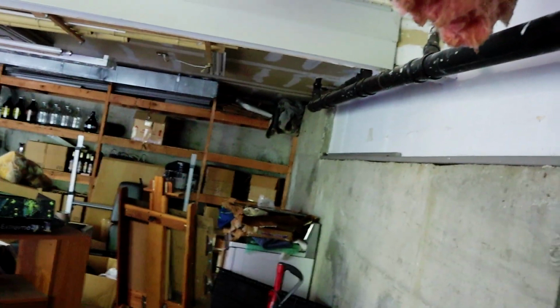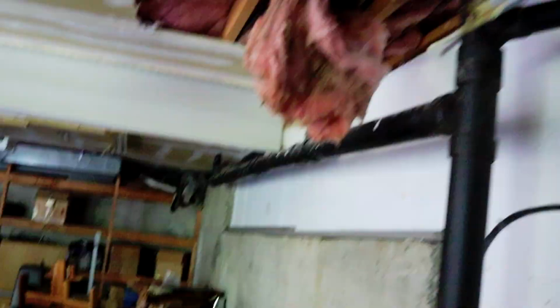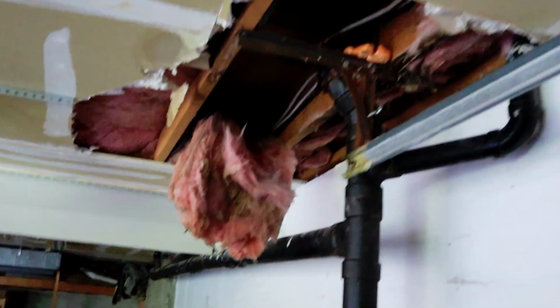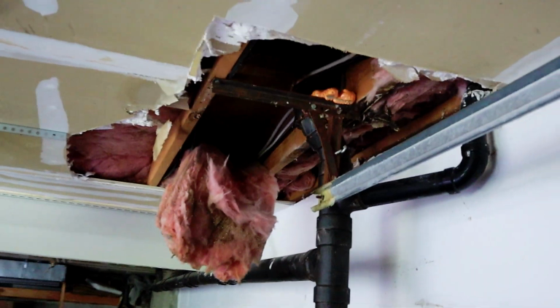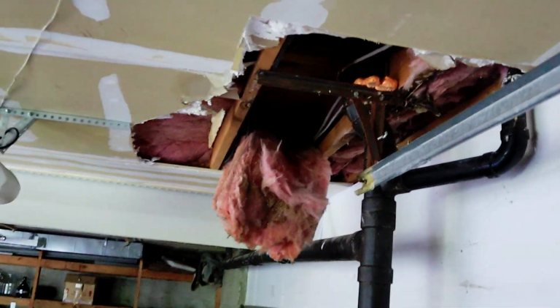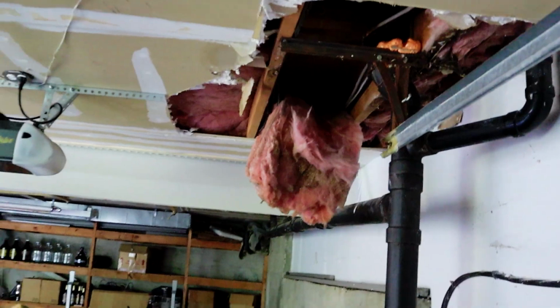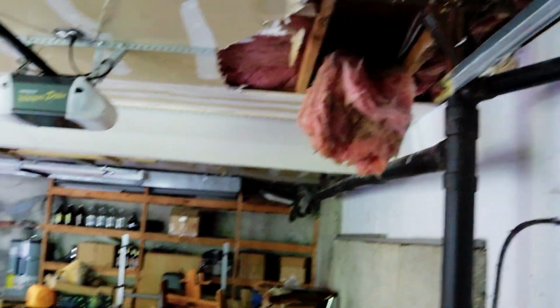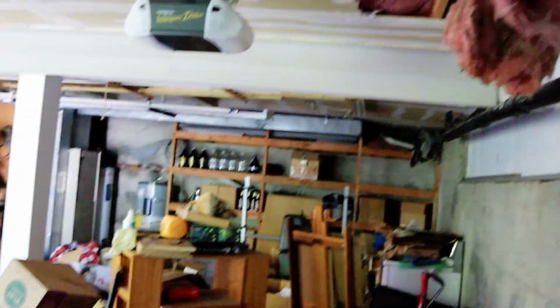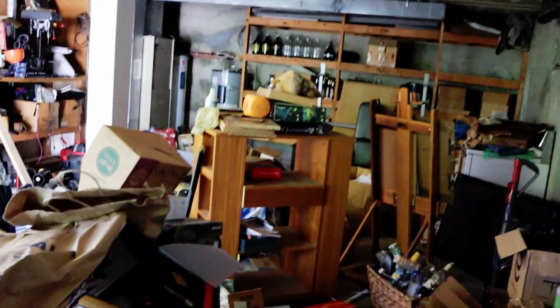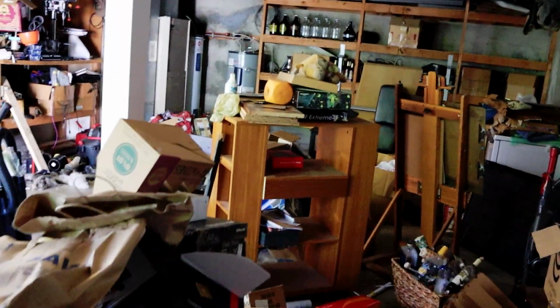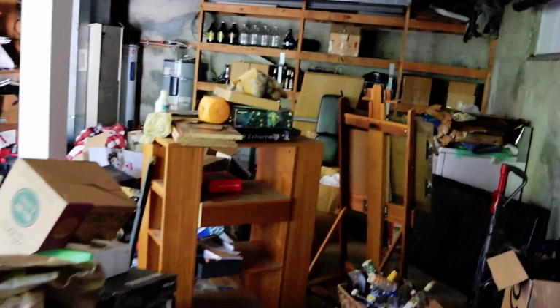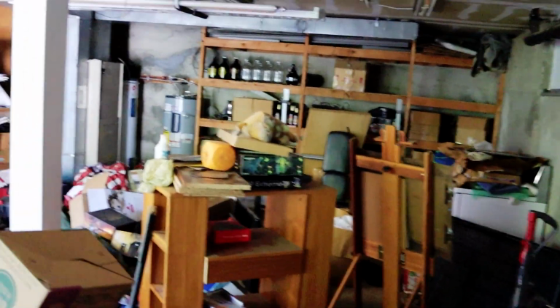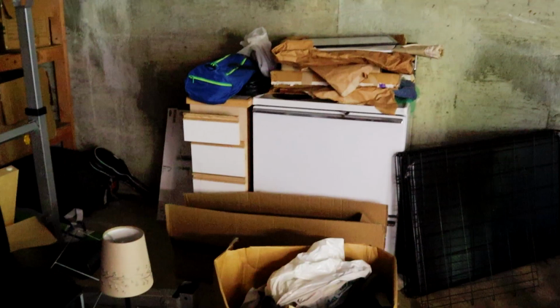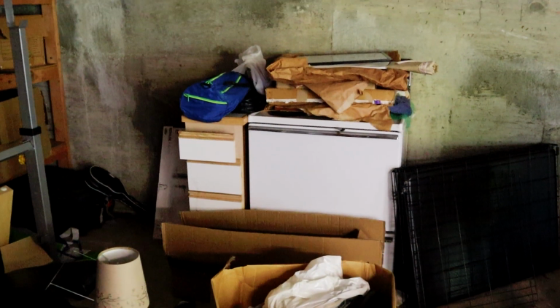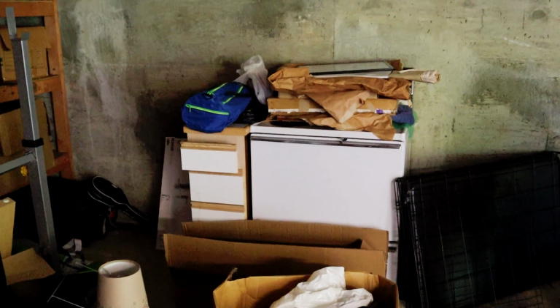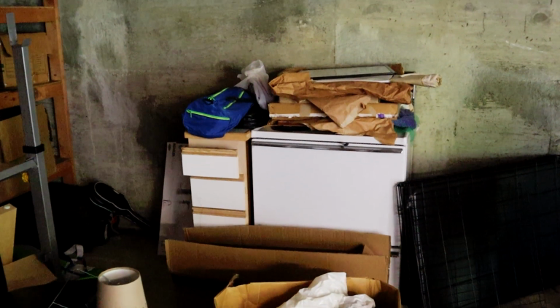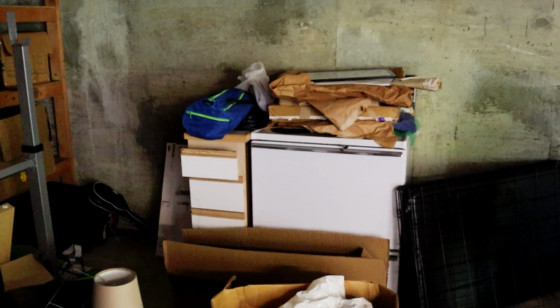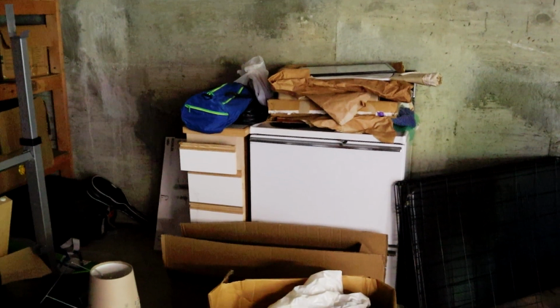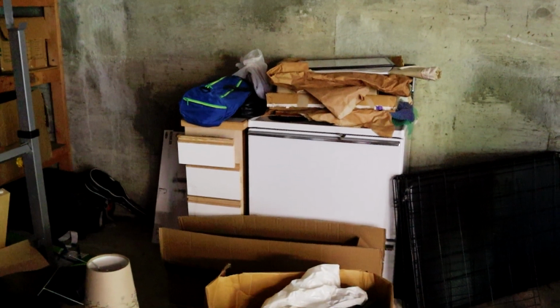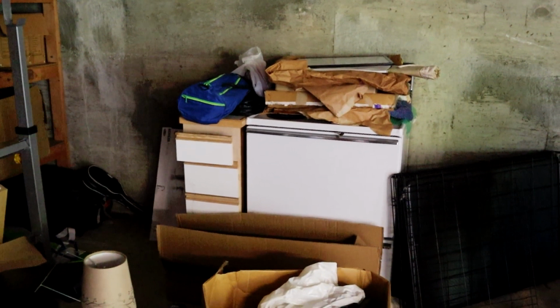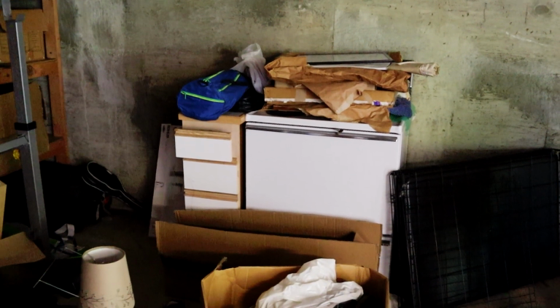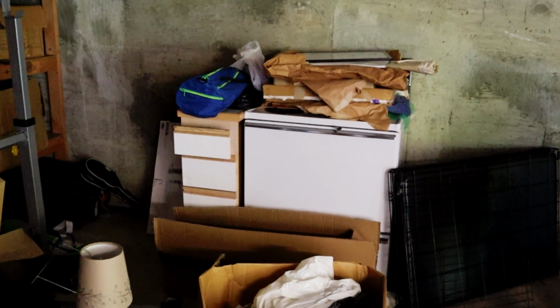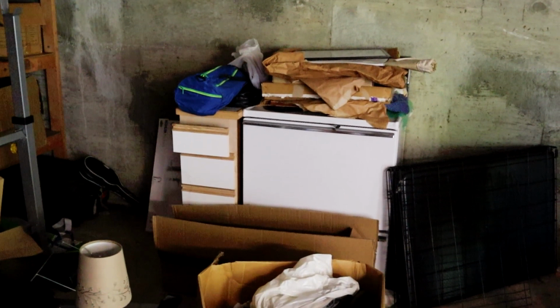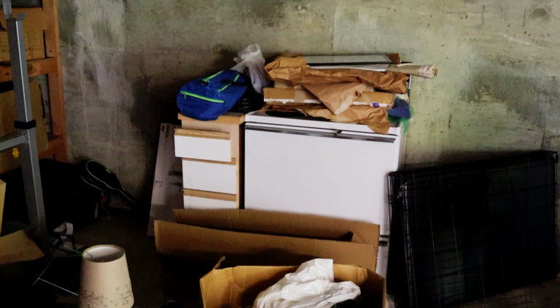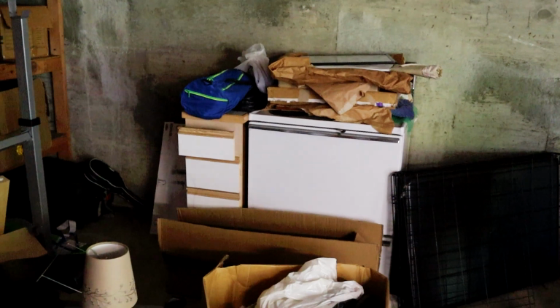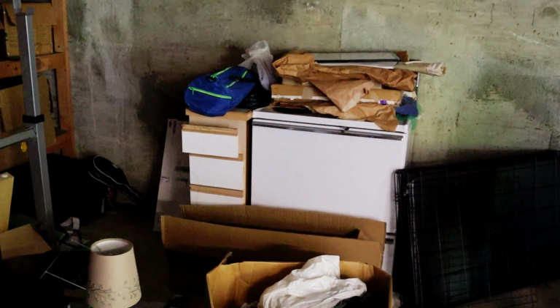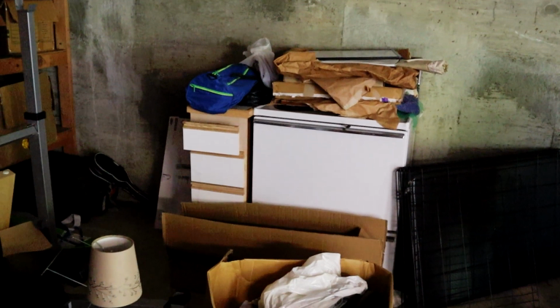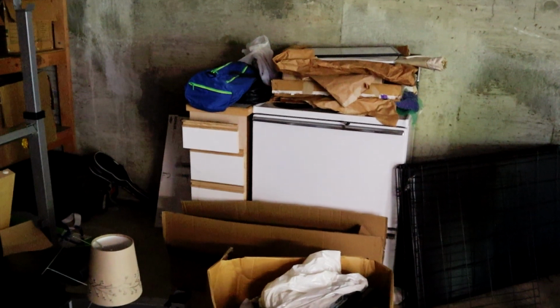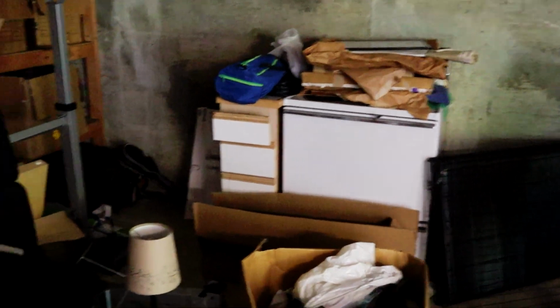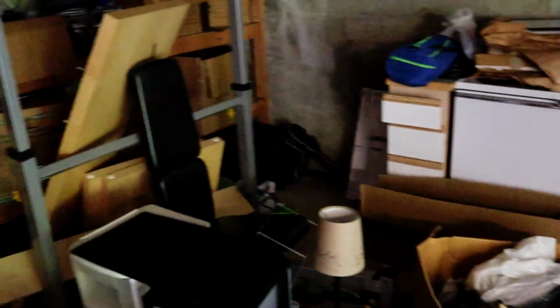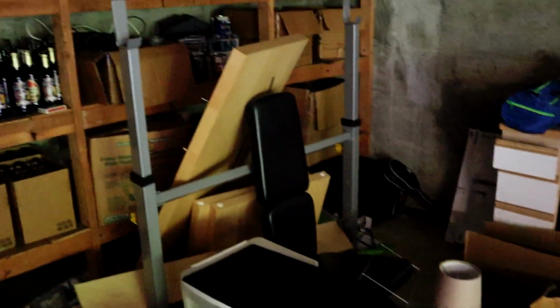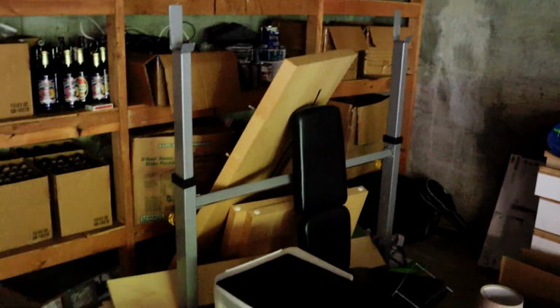We'll have to get the plumber over here, fix that, patch that, do all that fun stuff. The oven we don't want to get rid of — the oven stays but that side thing is gone.